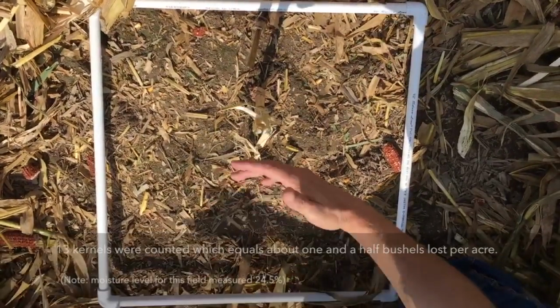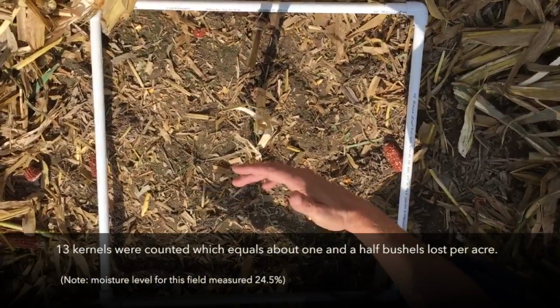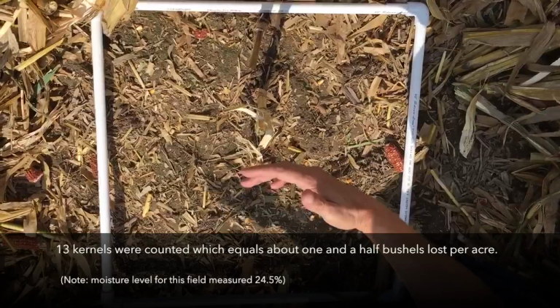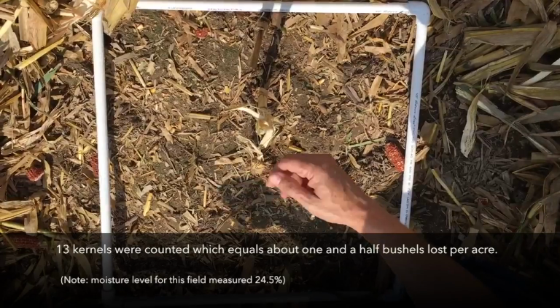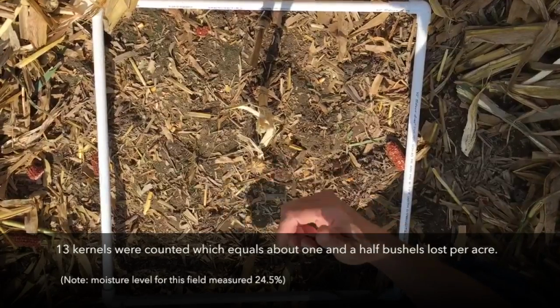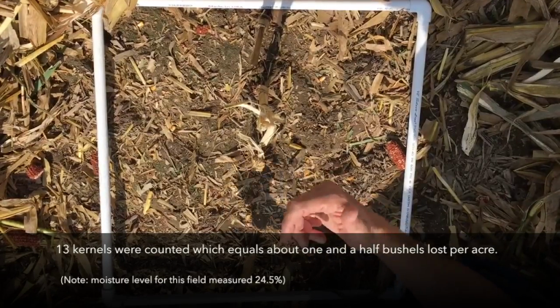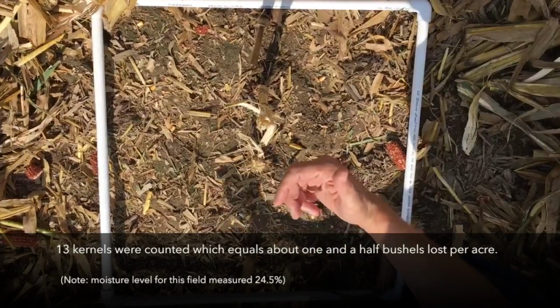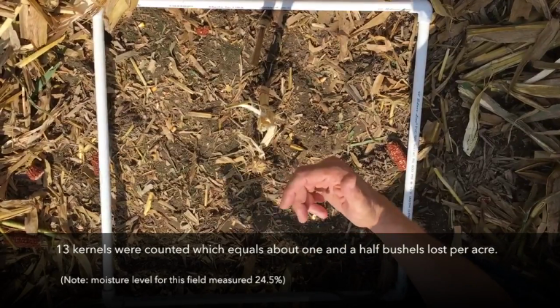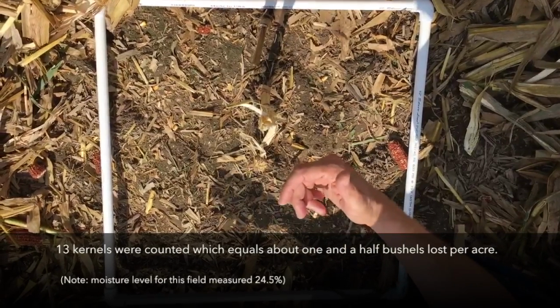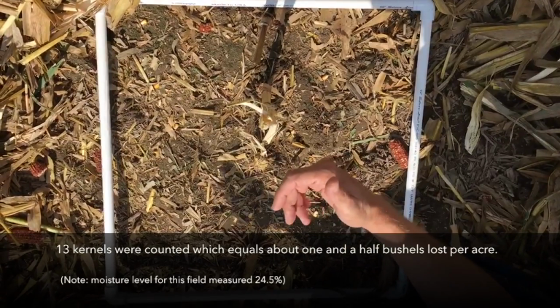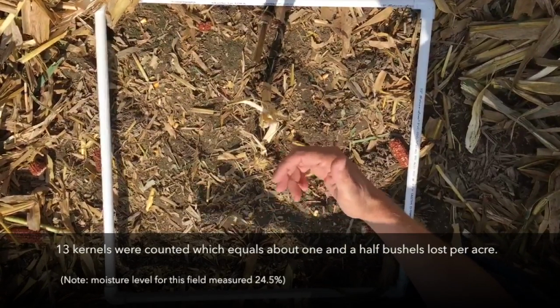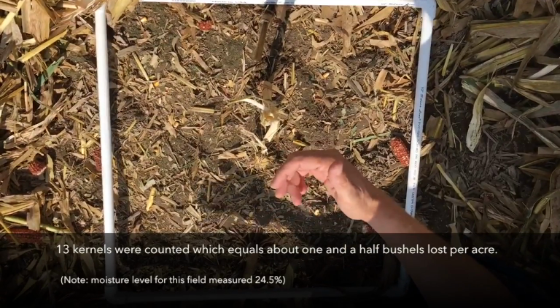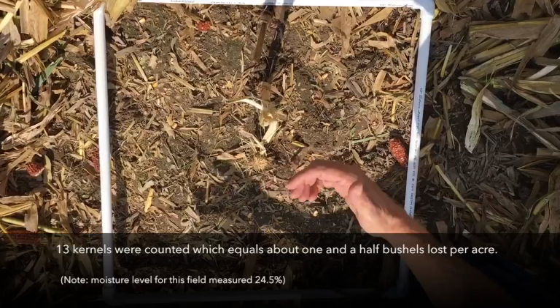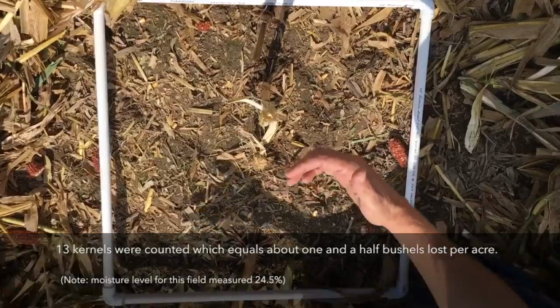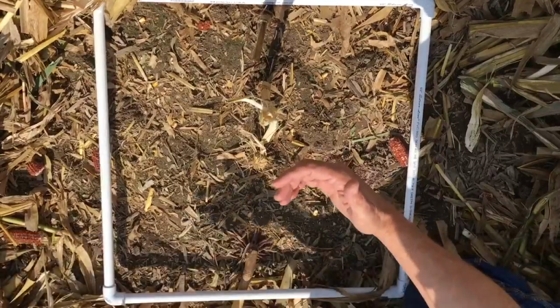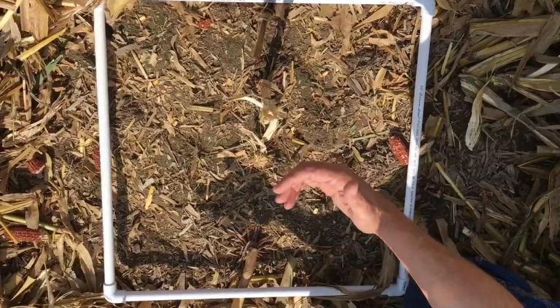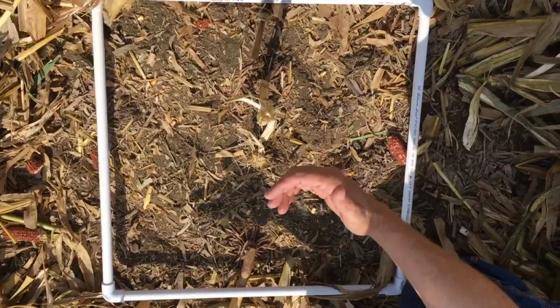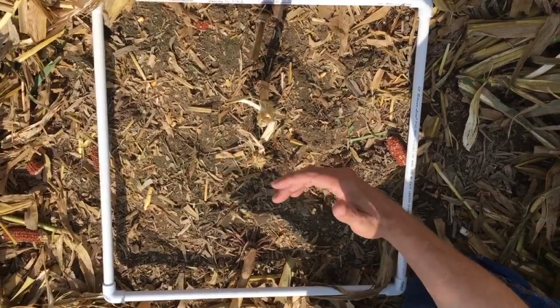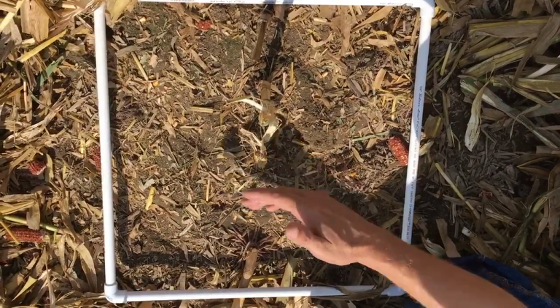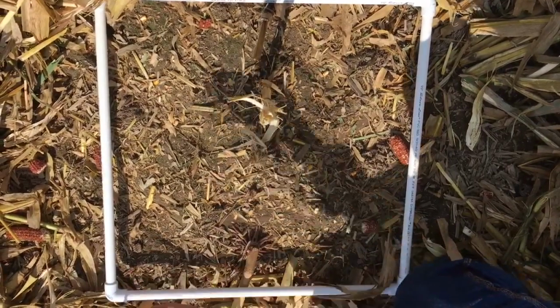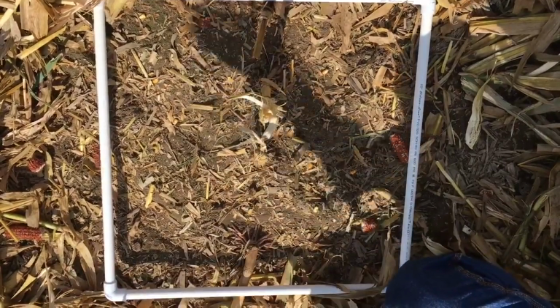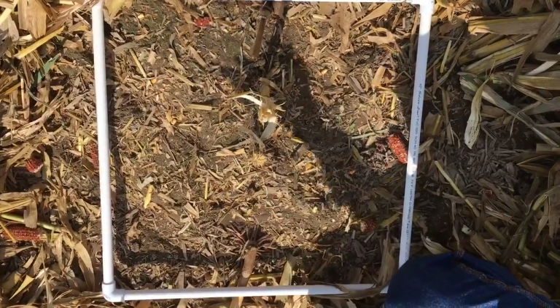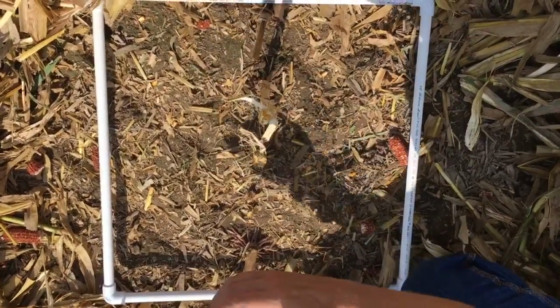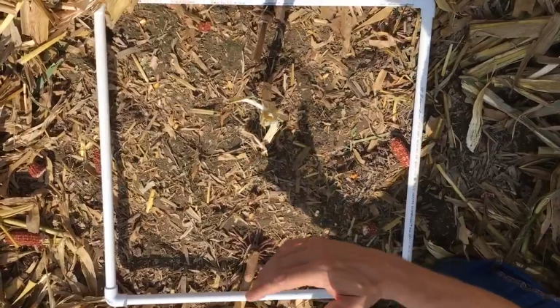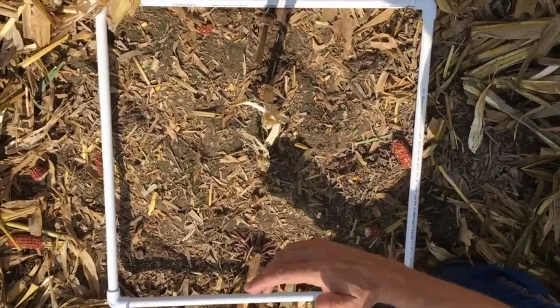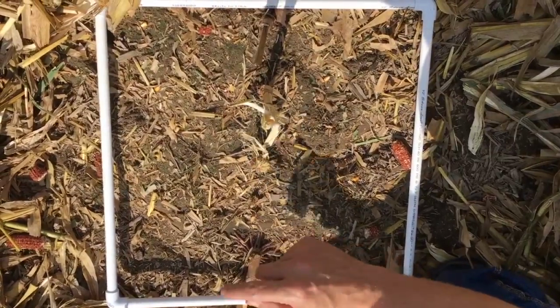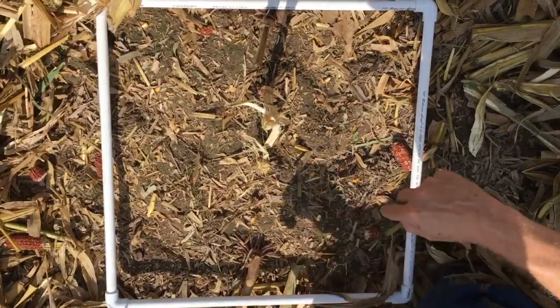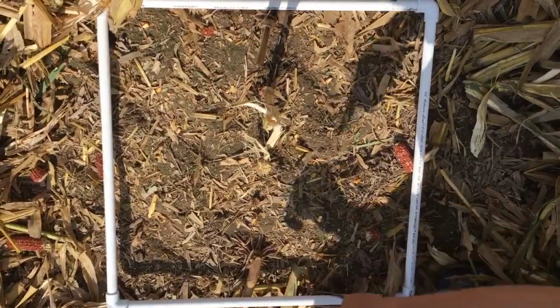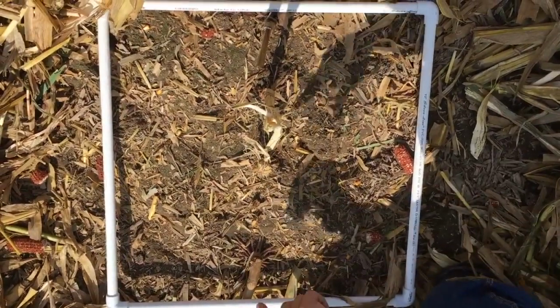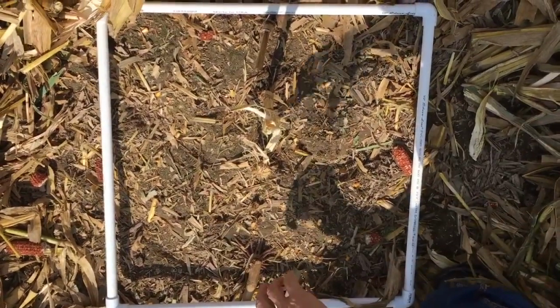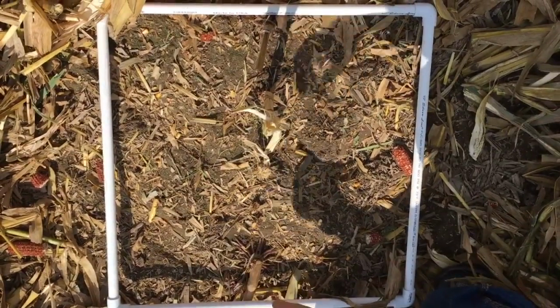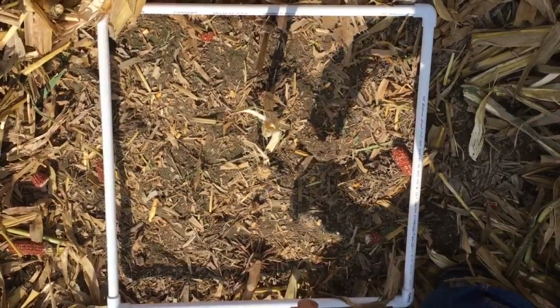There are 13 kernels here. So on this brand new combine with a brand new head, this grower is losing about a bushel and a half per acre. Do this, repeat this across the head, count those kernels — every eight kernels in four square feet represents a bushel.